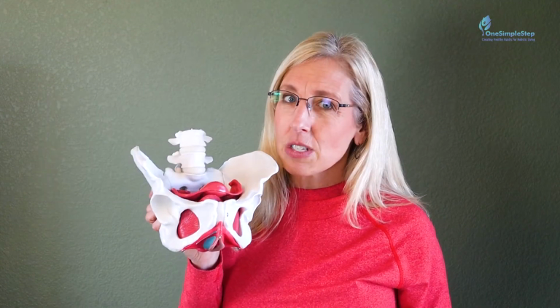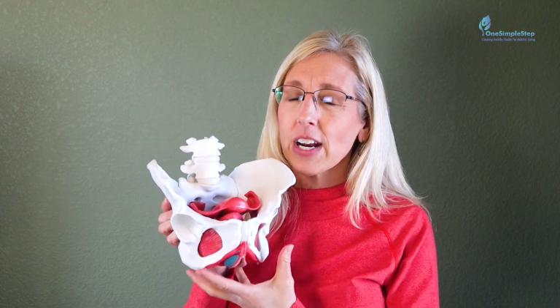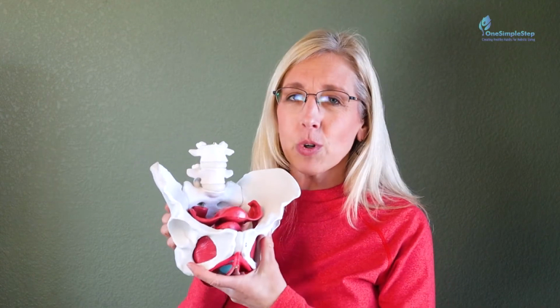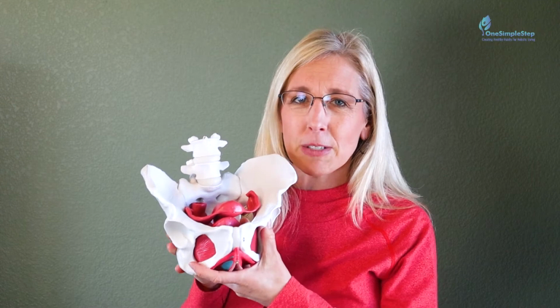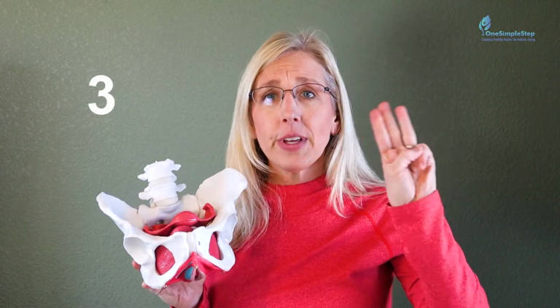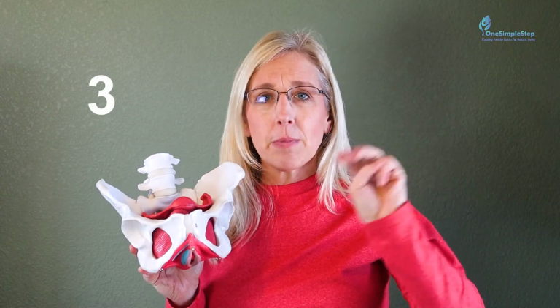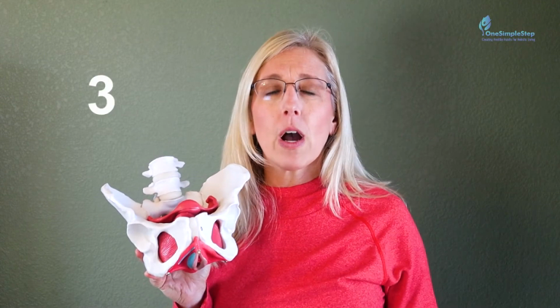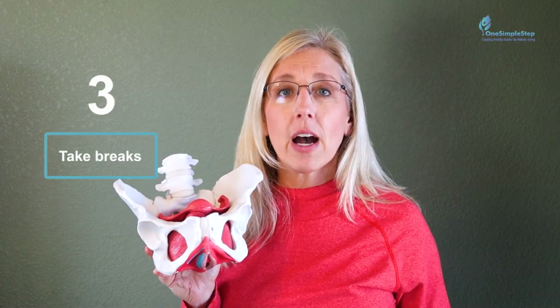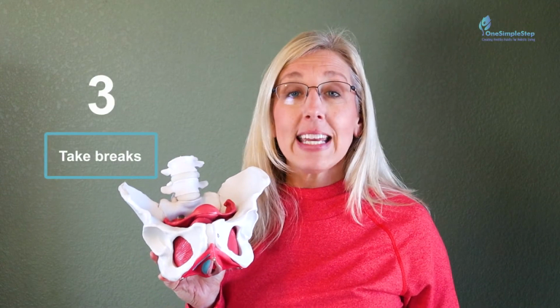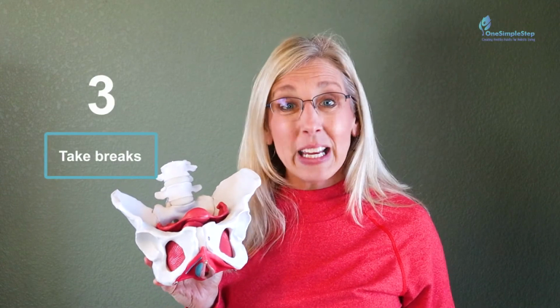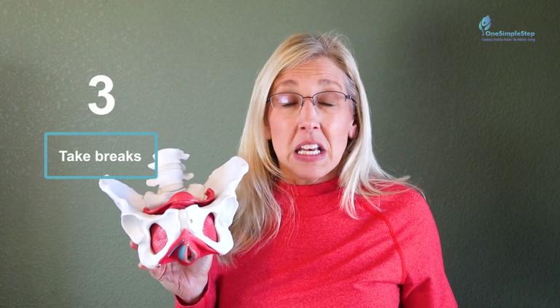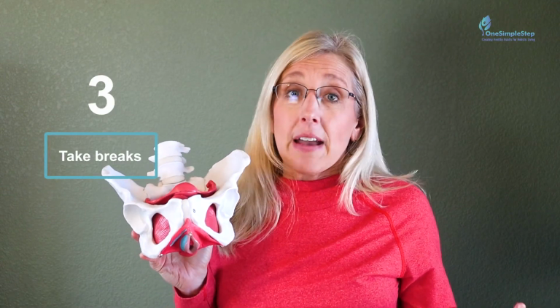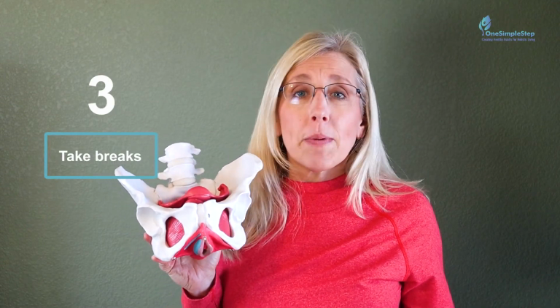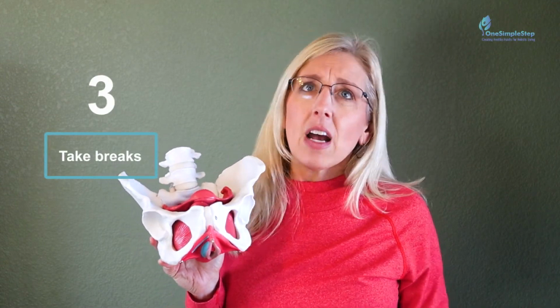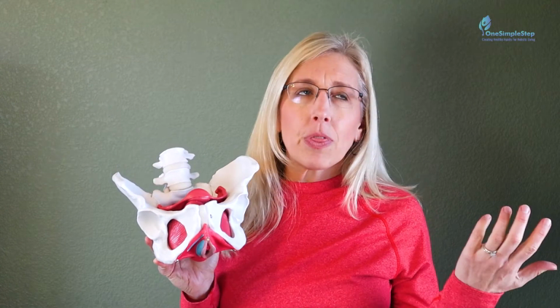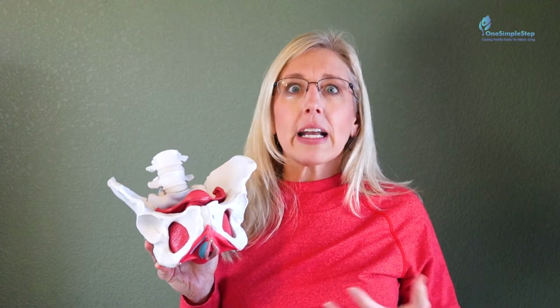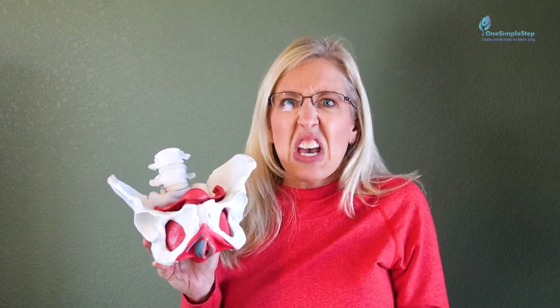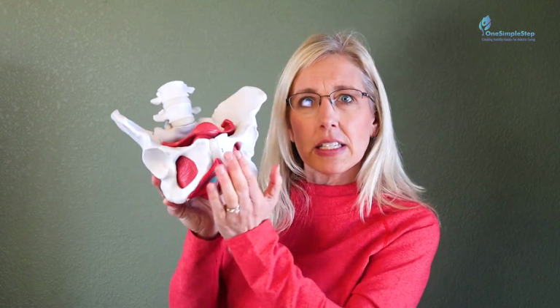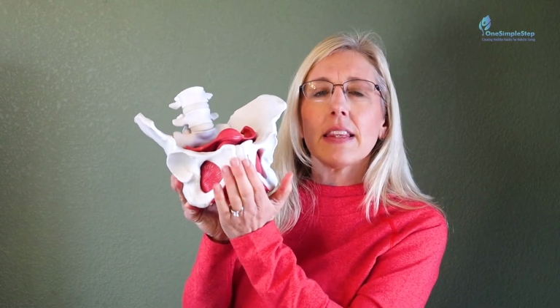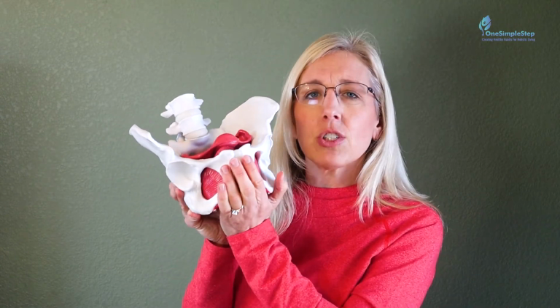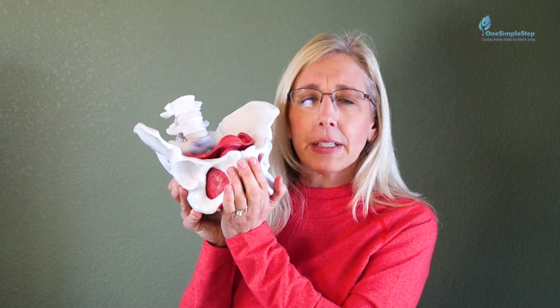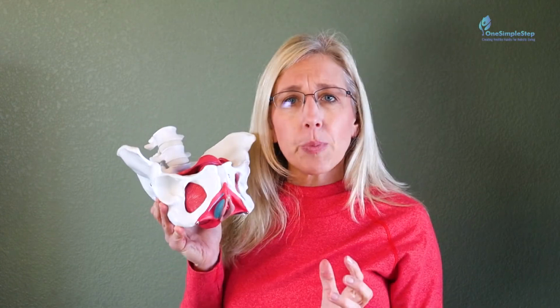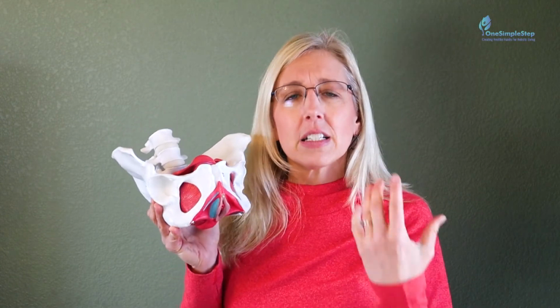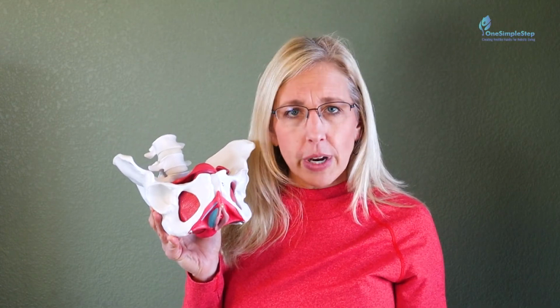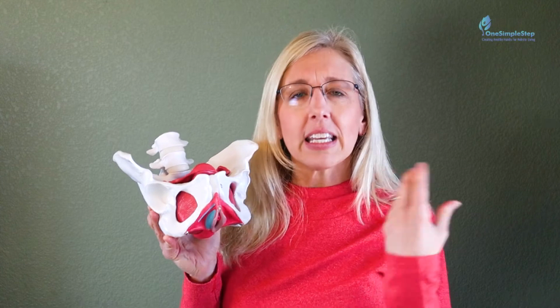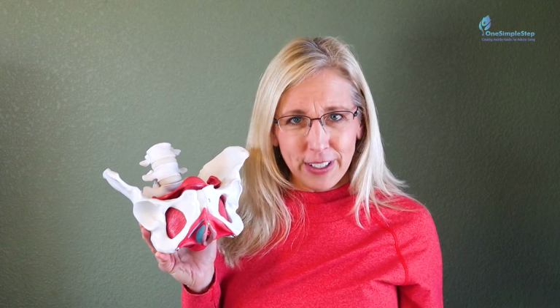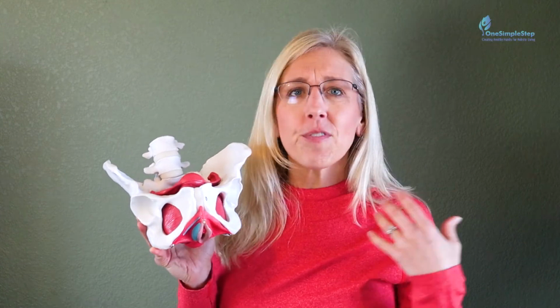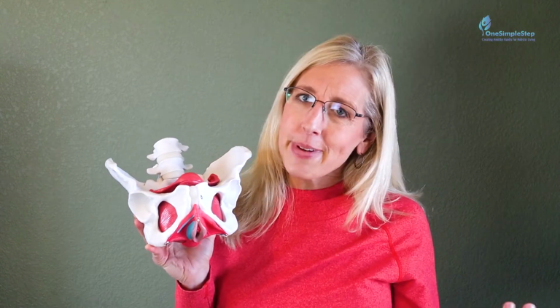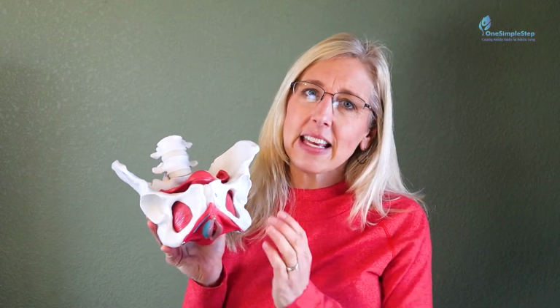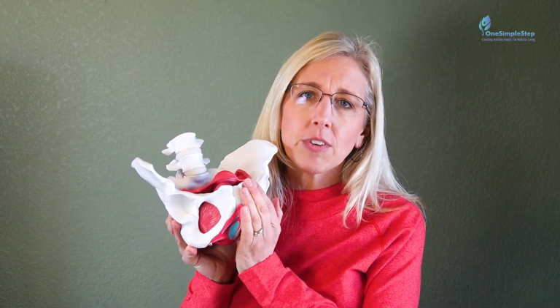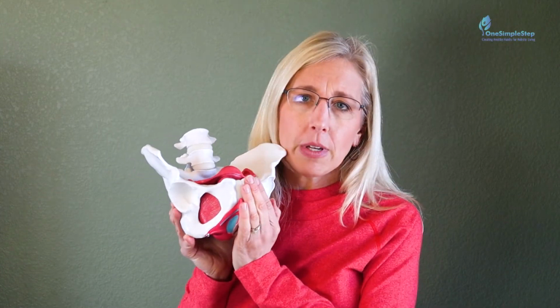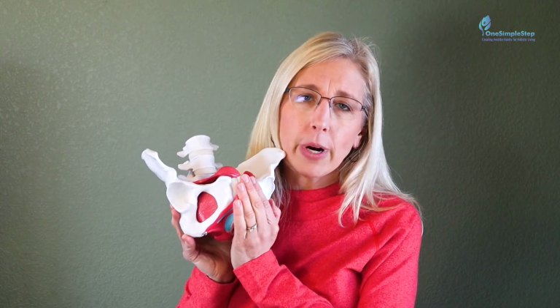Number three is taking breaks. I've heard women say that around three o'clock they get this heaviness and sagging in the vaginal area. Take a break, take a rest, get off your feet even for five minutes — that should give you a little bit of relief.